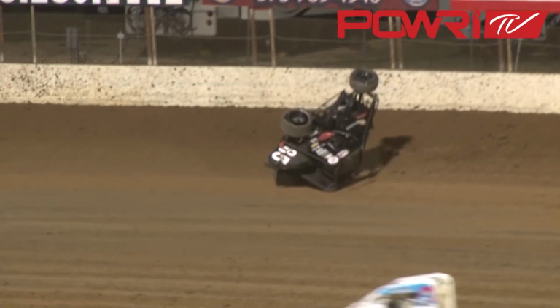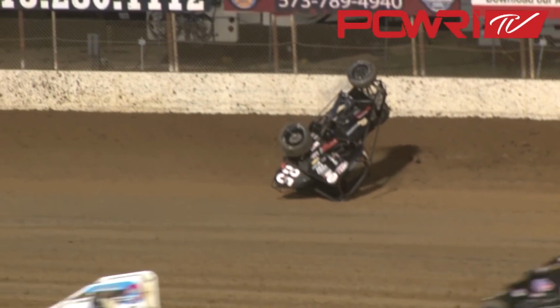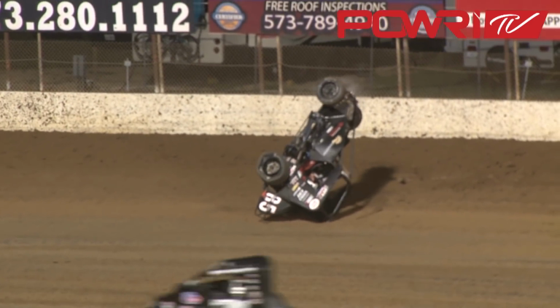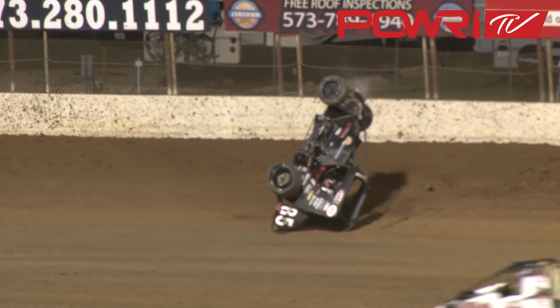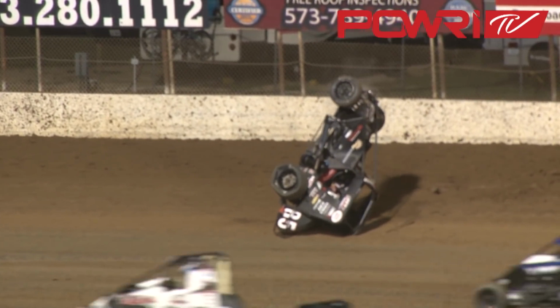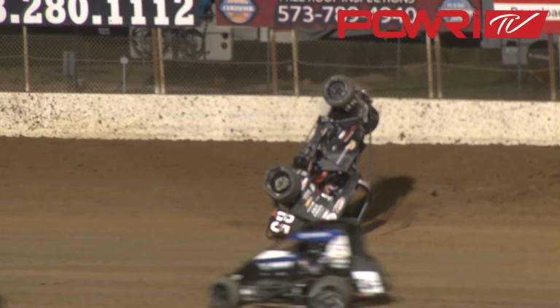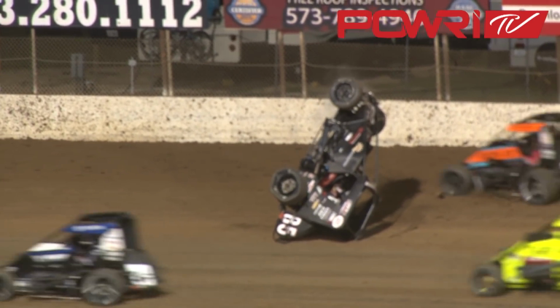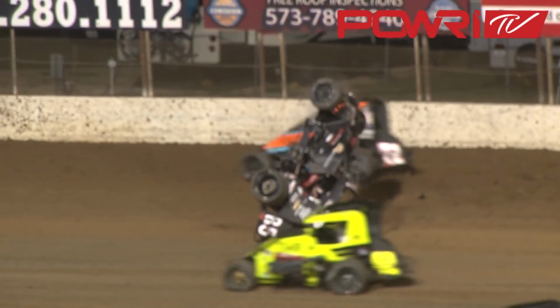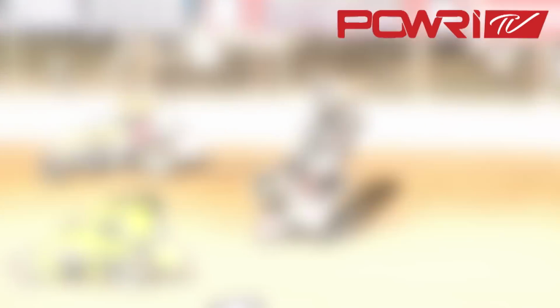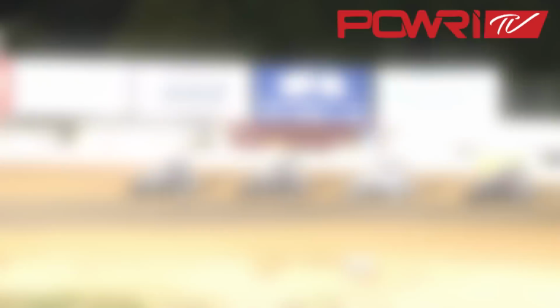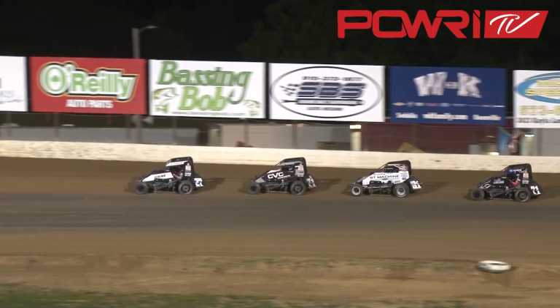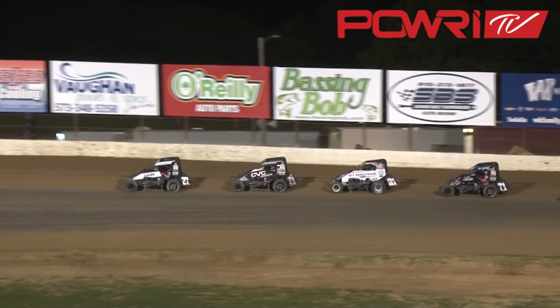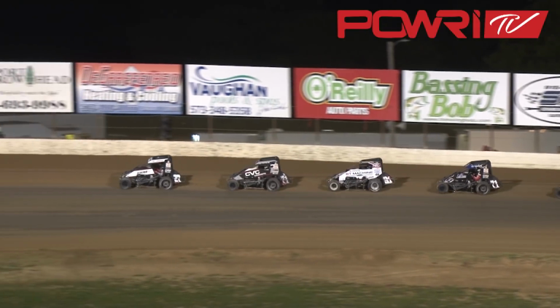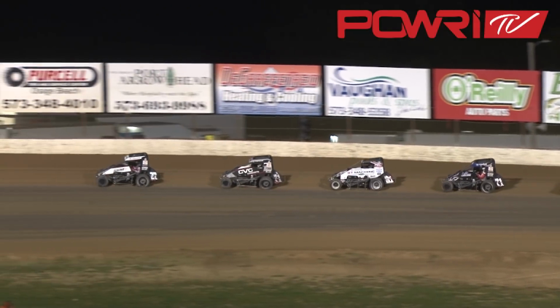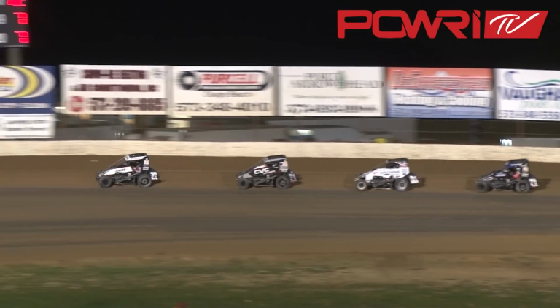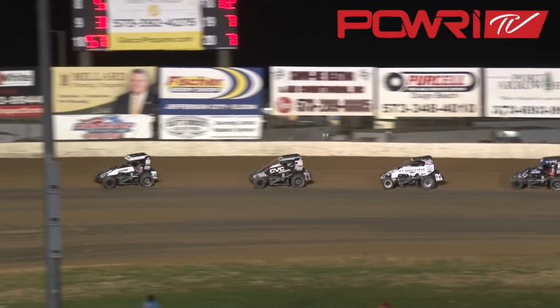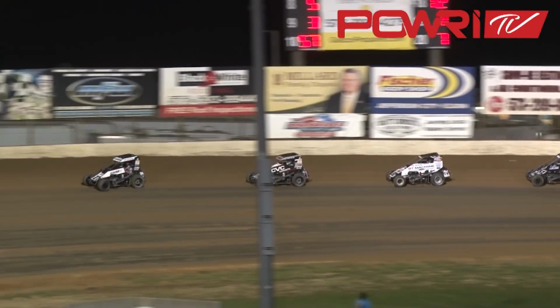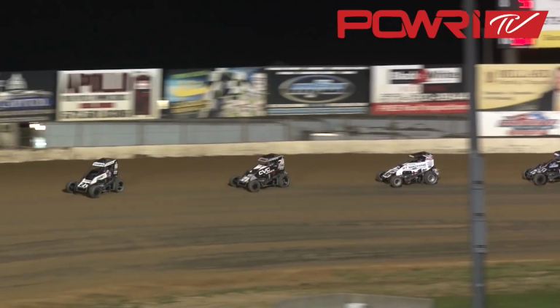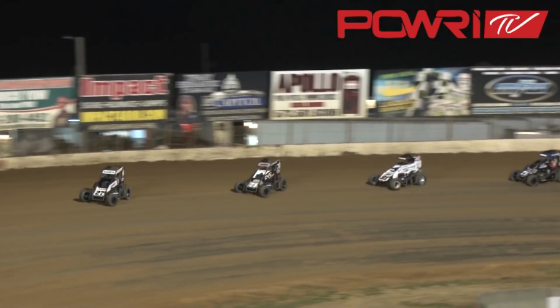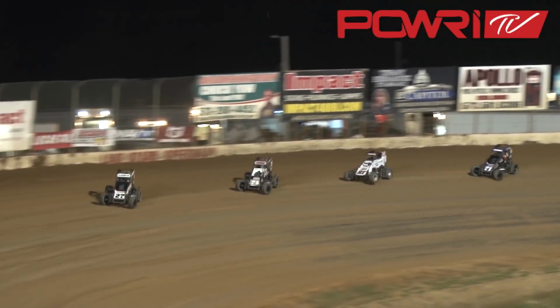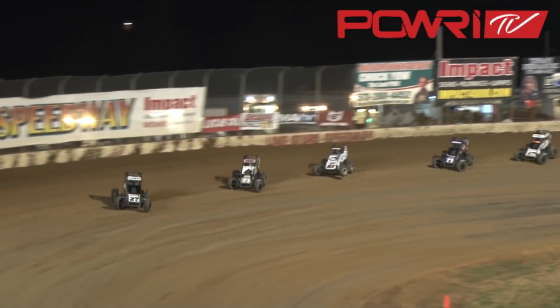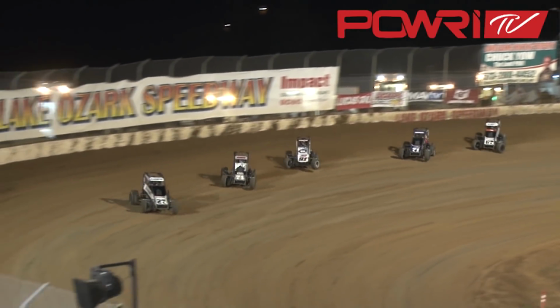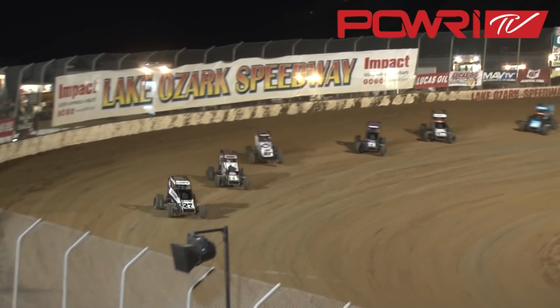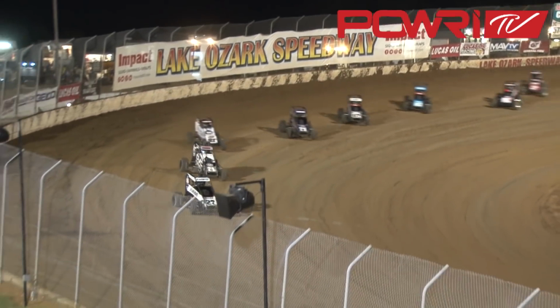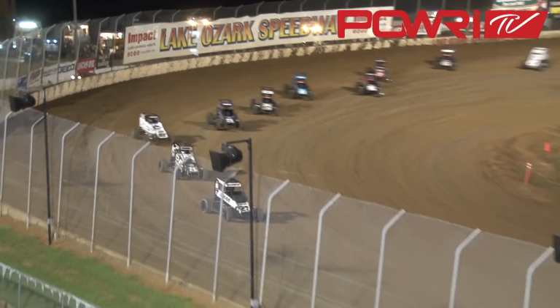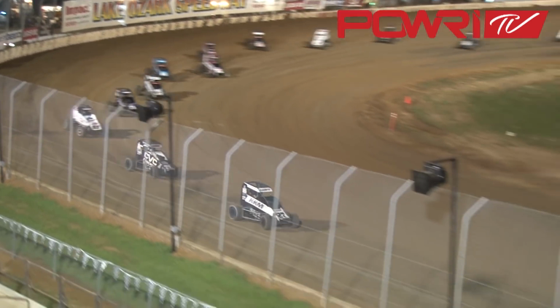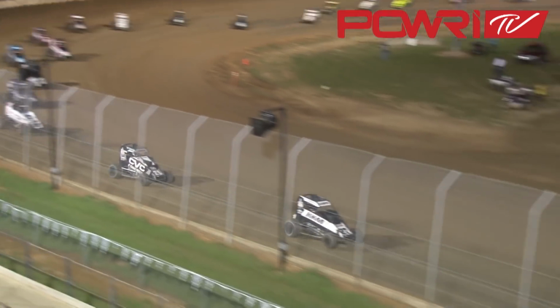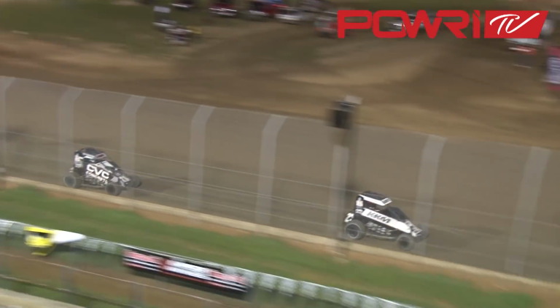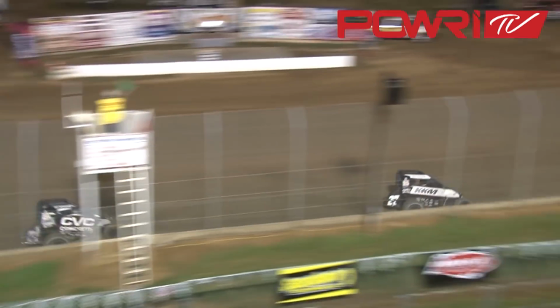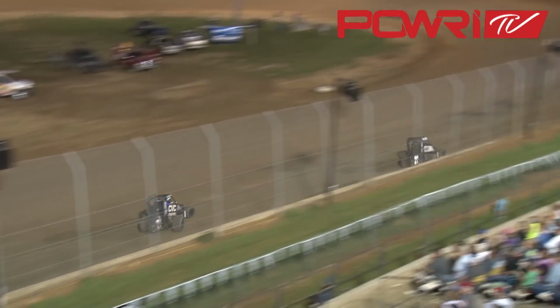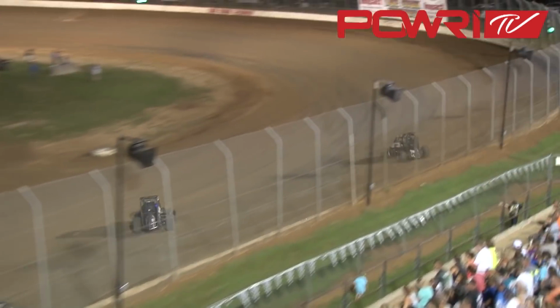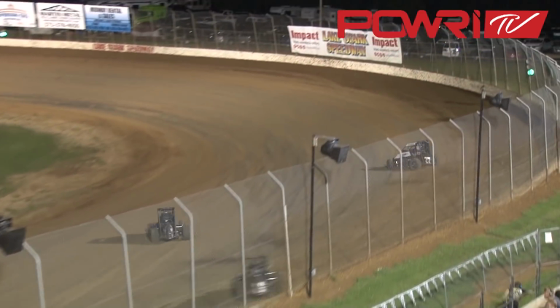And we've got a red flag. Cars tumbling over in turn number two. We'll listen for the RPMs to pick up — there they are. Green flag flies, race time once again.